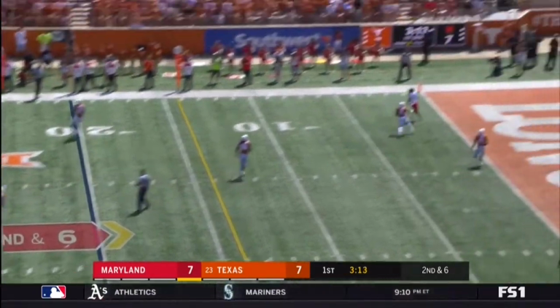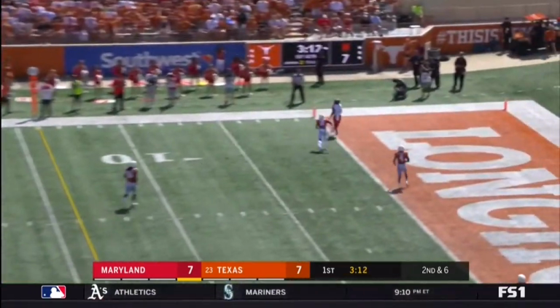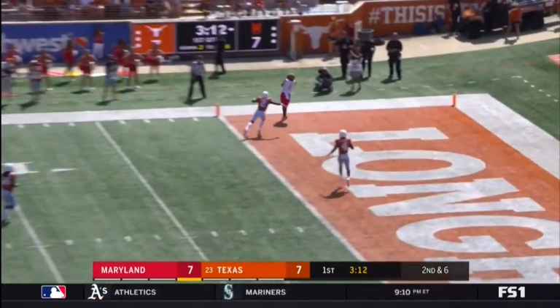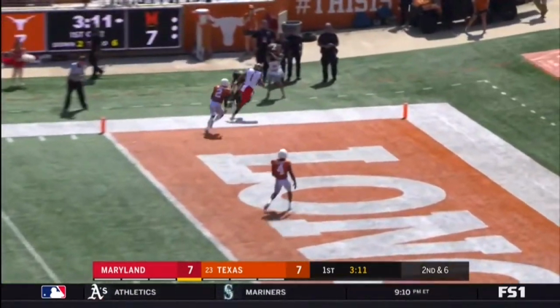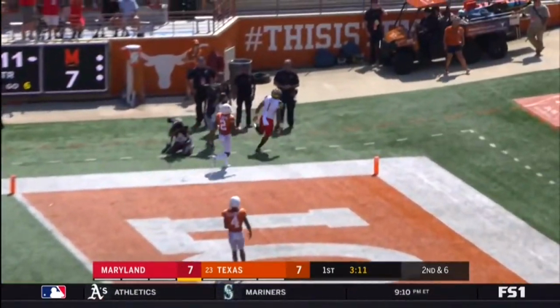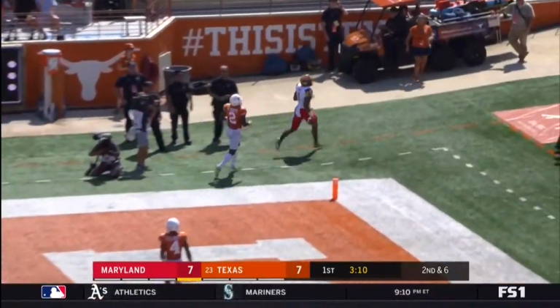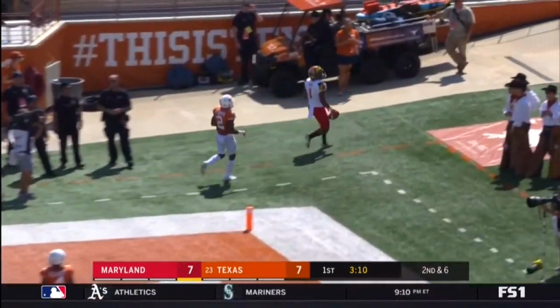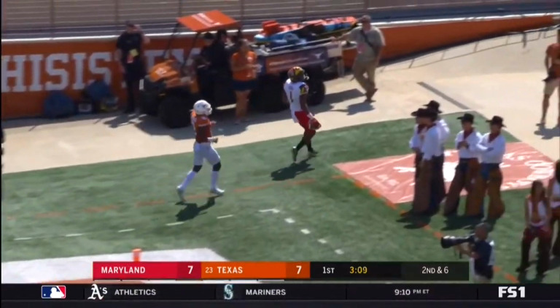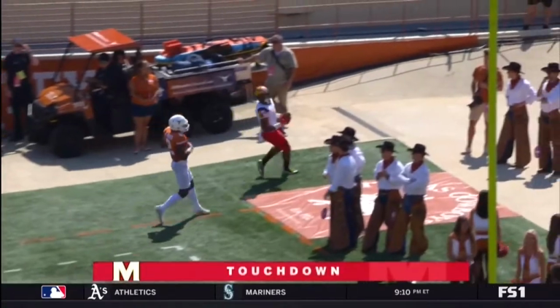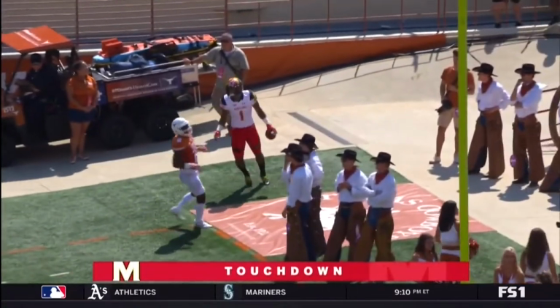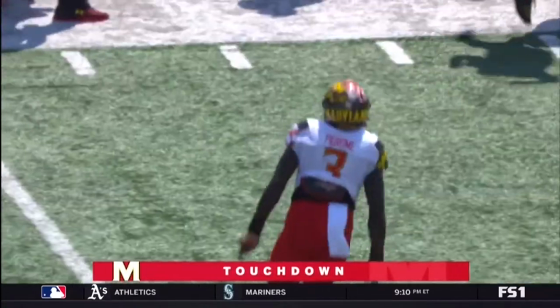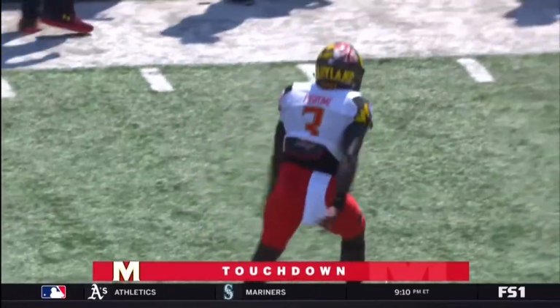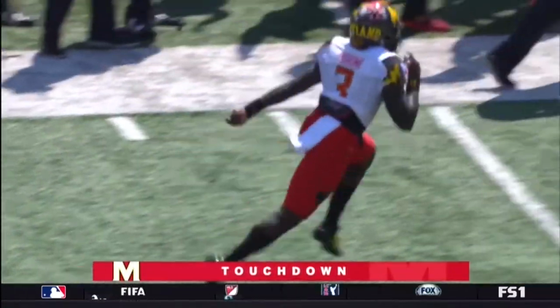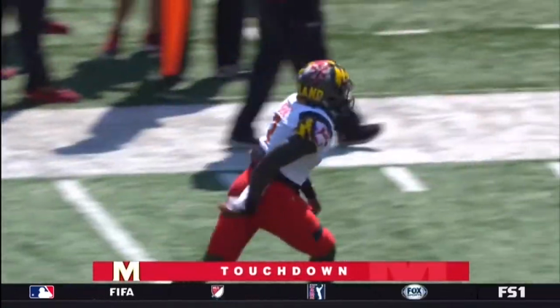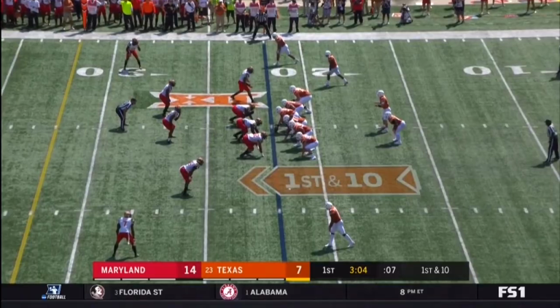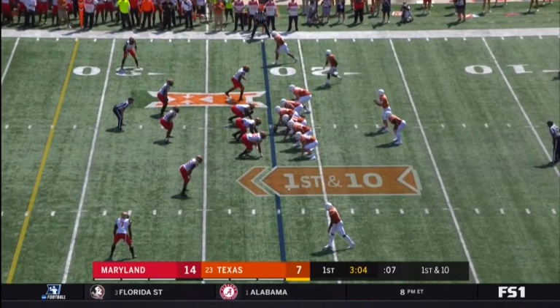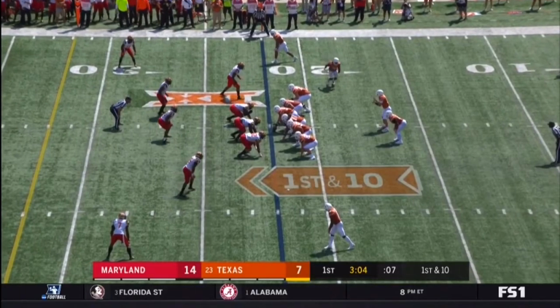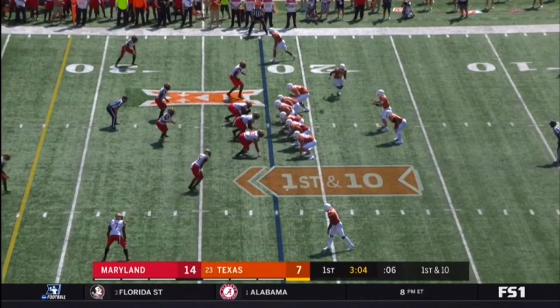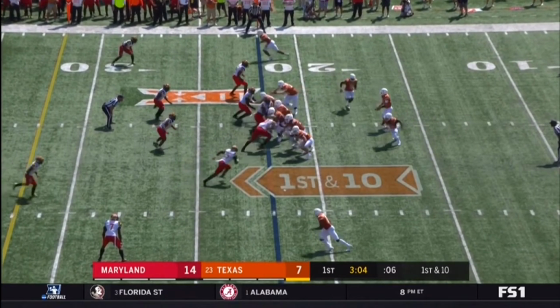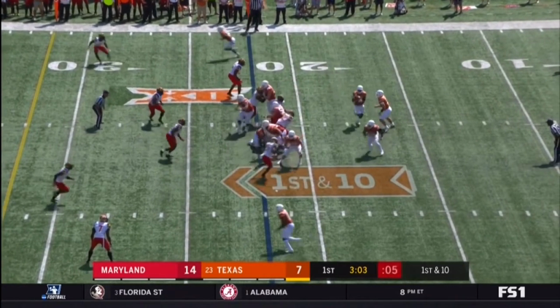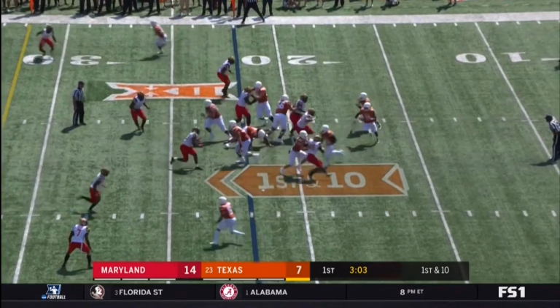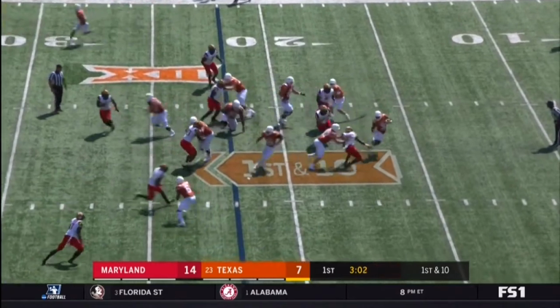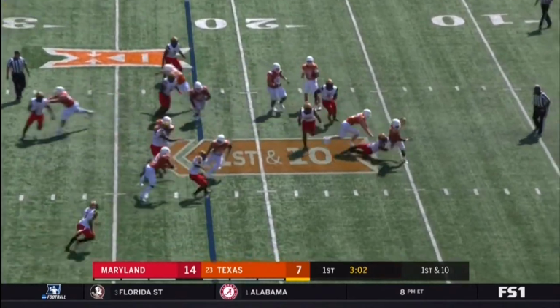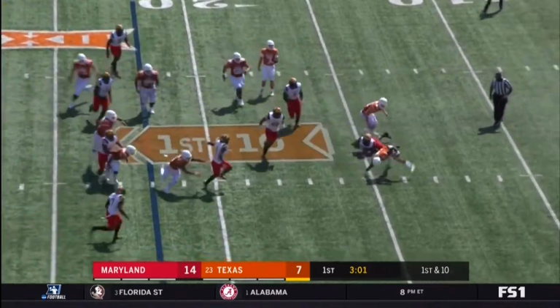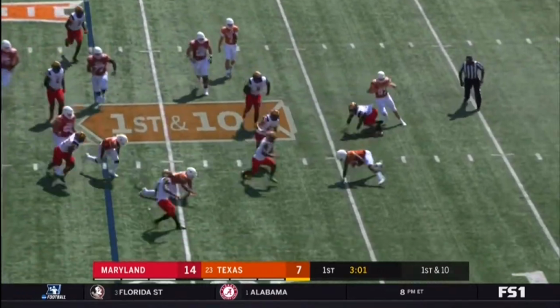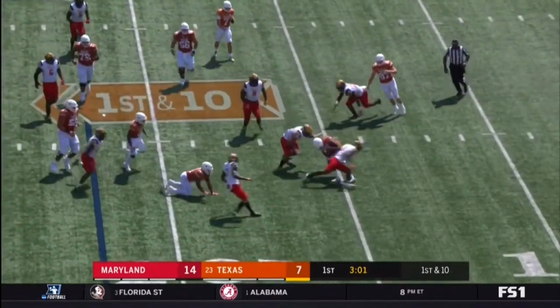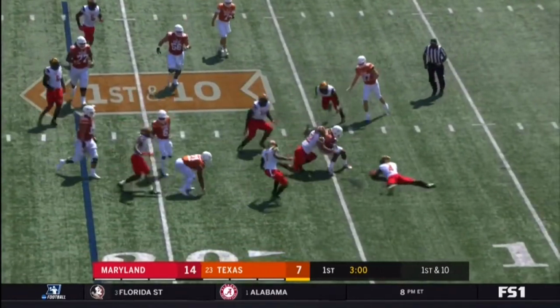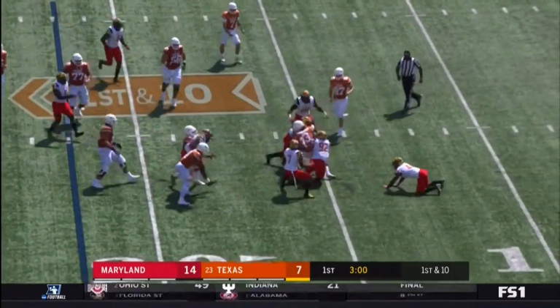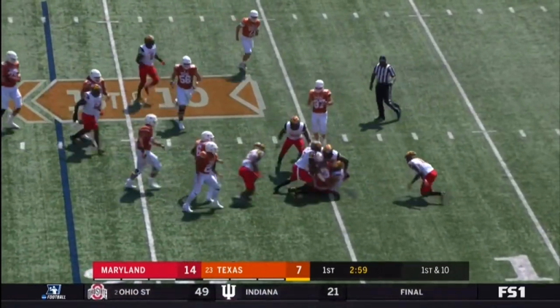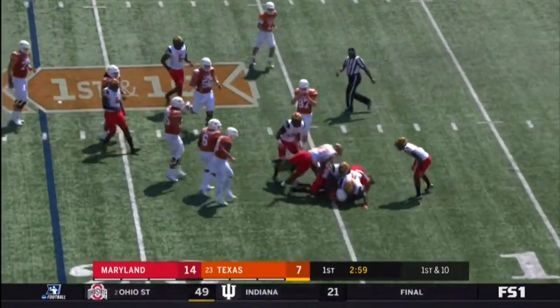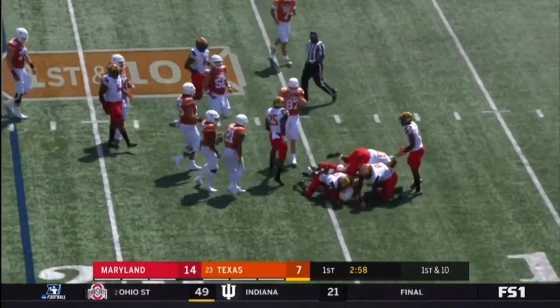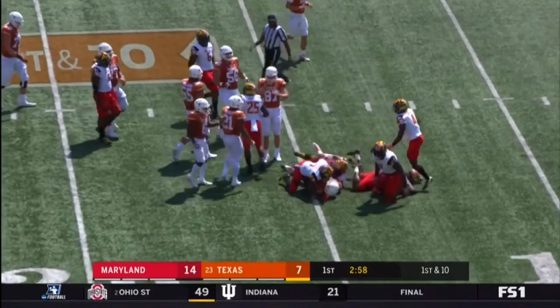Pegram to the end zone. Touchdown, DJ Moore. On their last possession, Maryland's been the more physical team, and even right here resetting the line of scrimmage again.